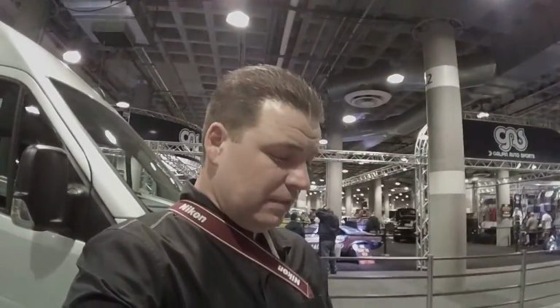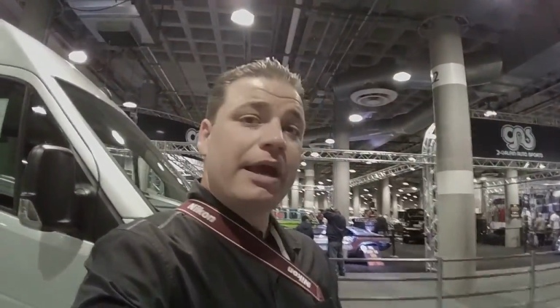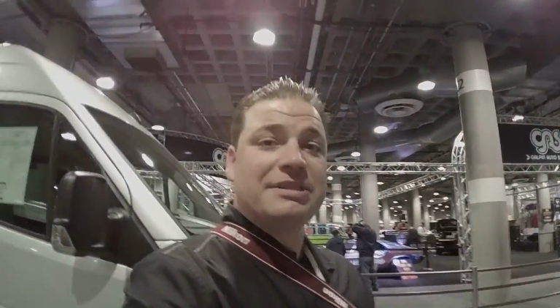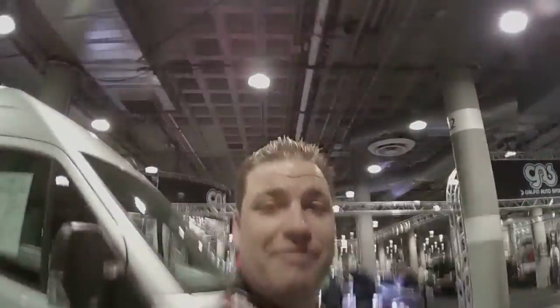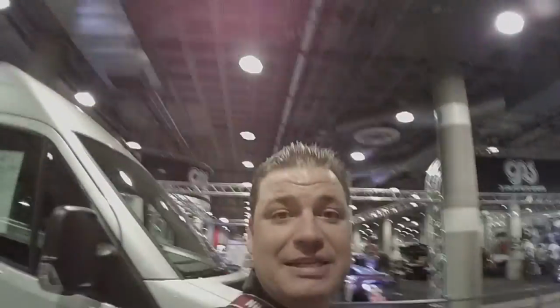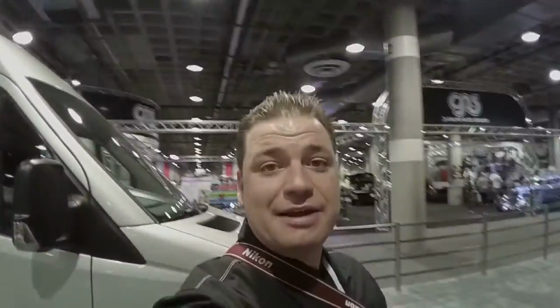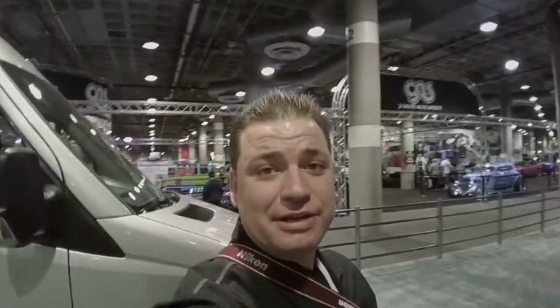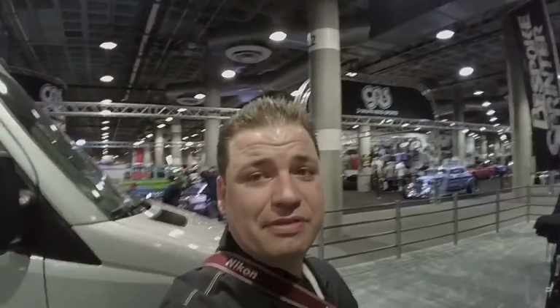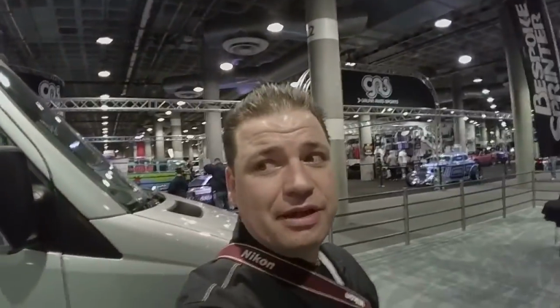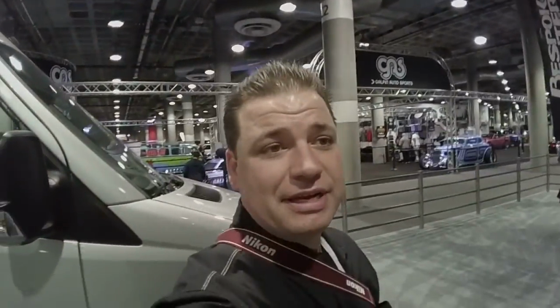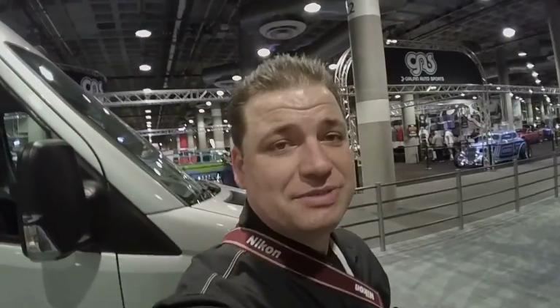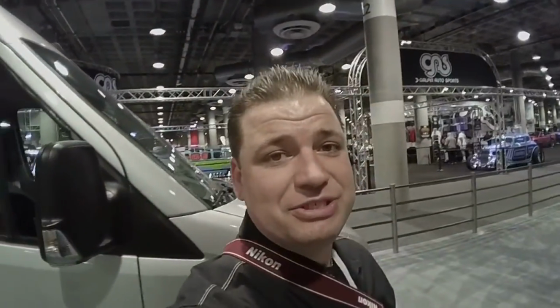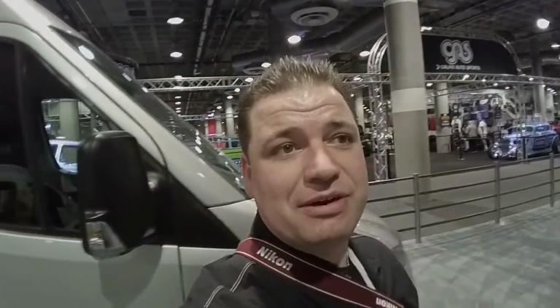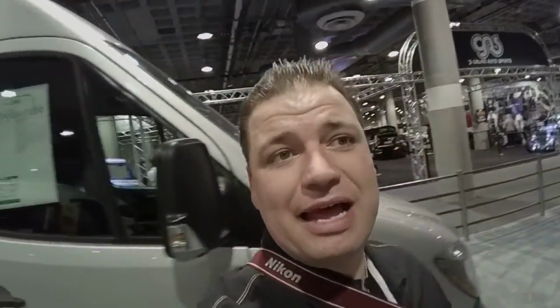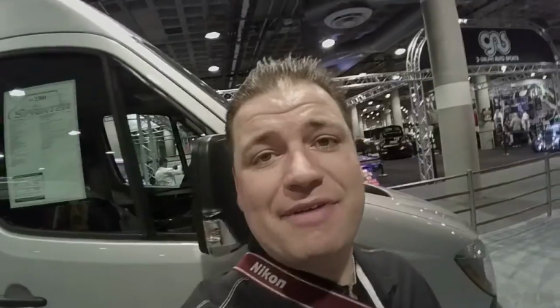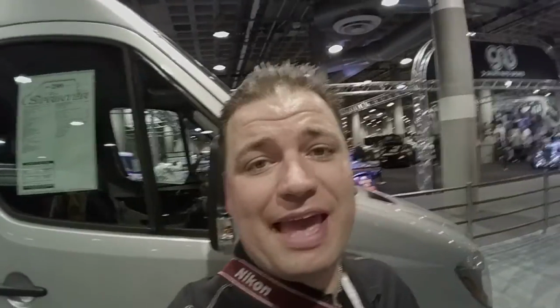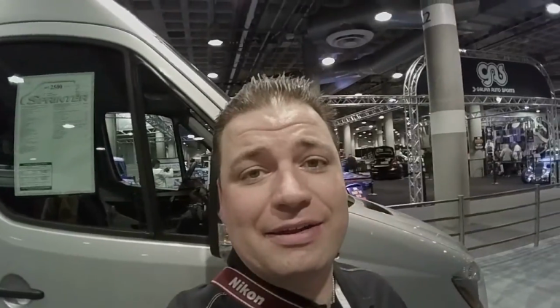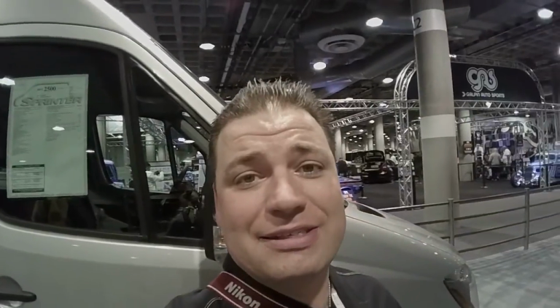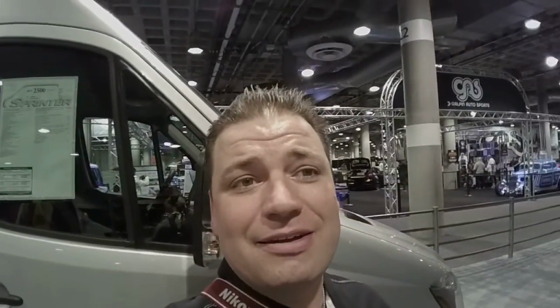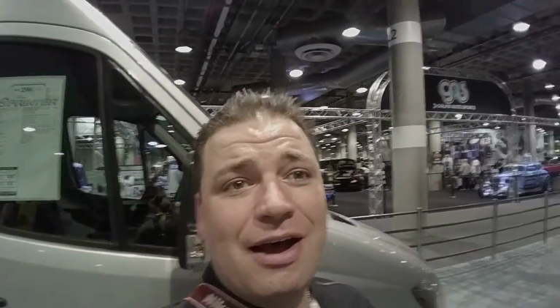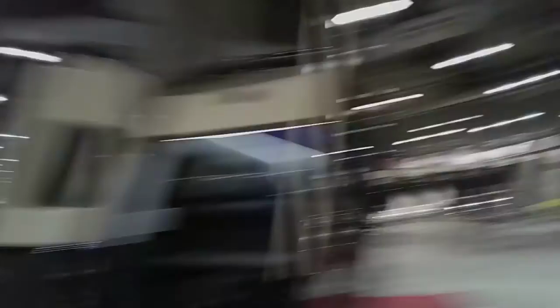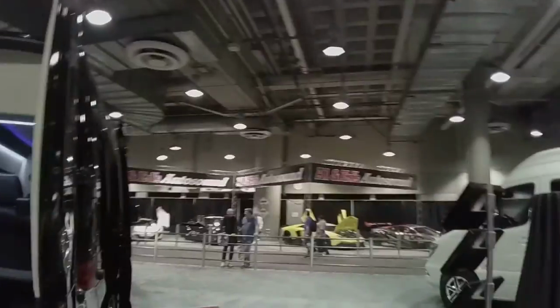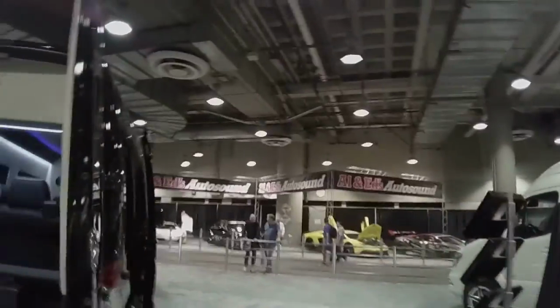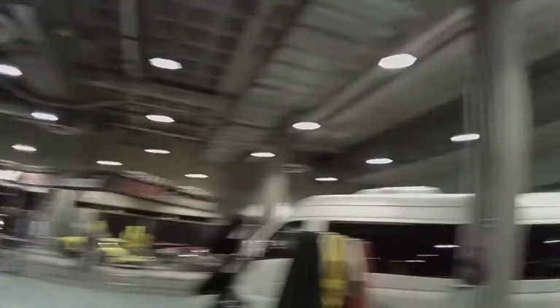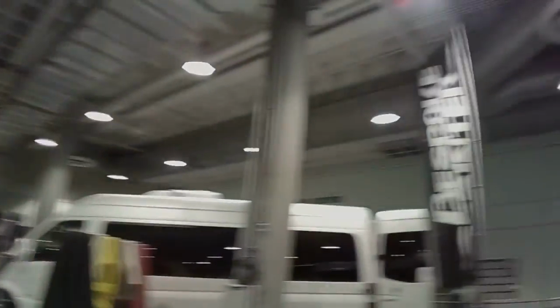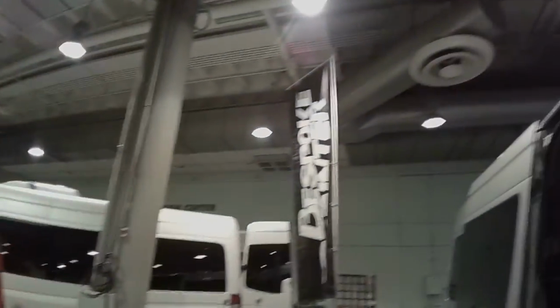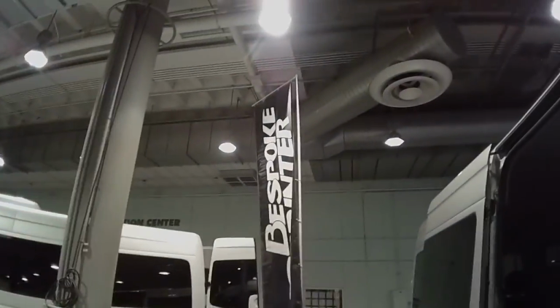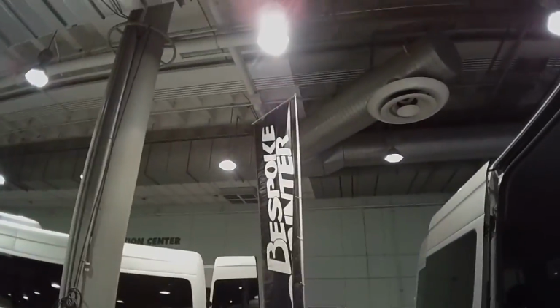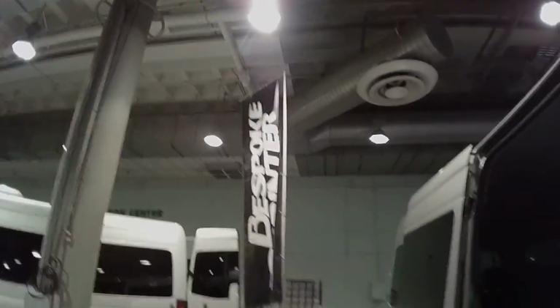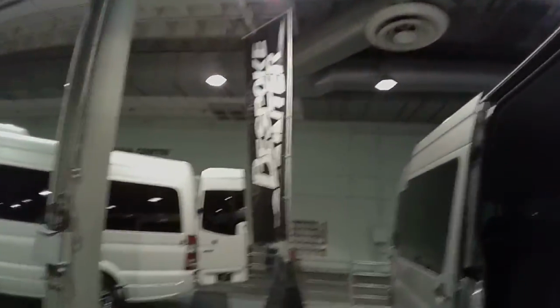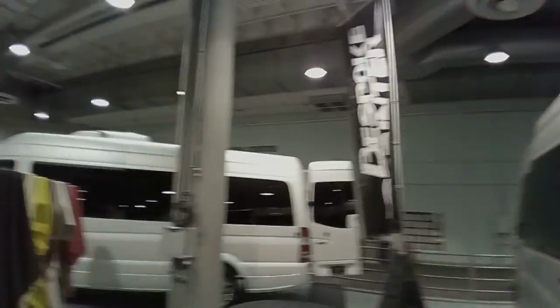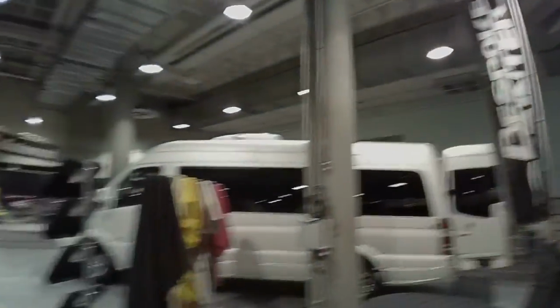Hey, what's up everybody? It's Saturn Kill with the Delray Customs YouTube channel. We're live at the Allen Ed's Auto Sound booth, and right across the way they have the Bespoke Sprinter booth.